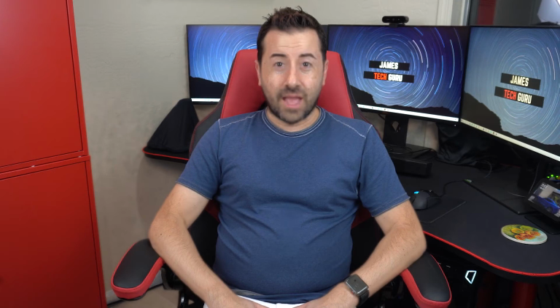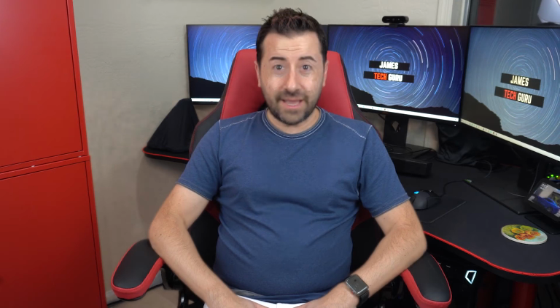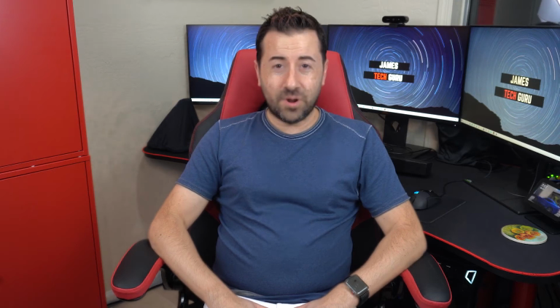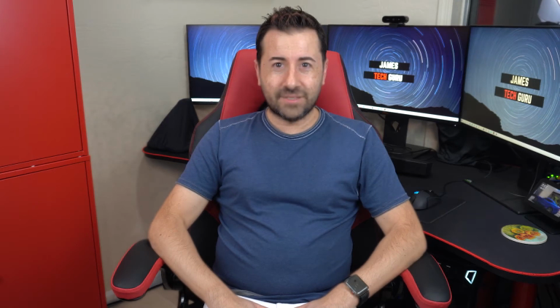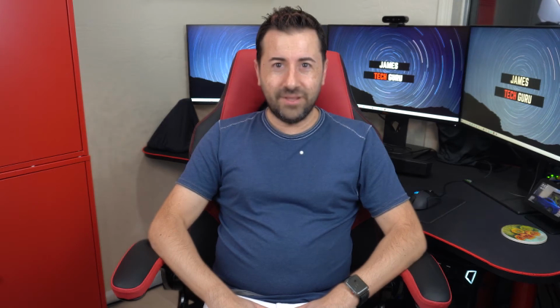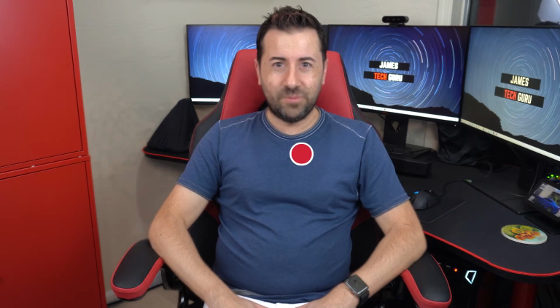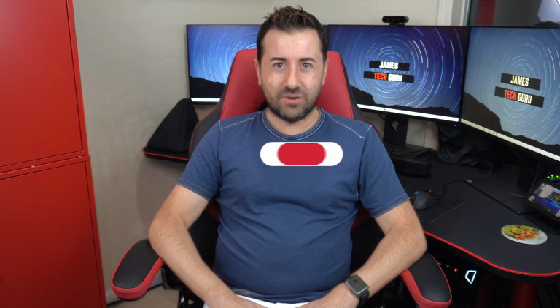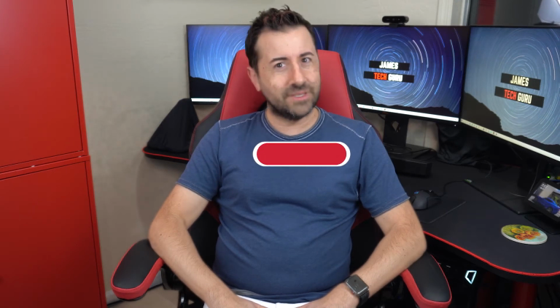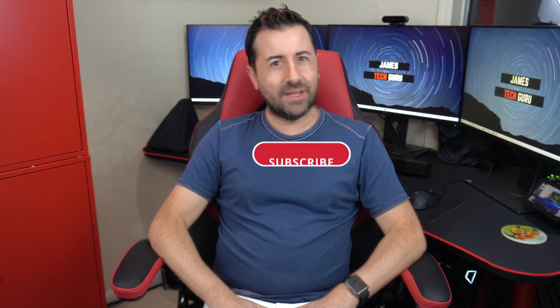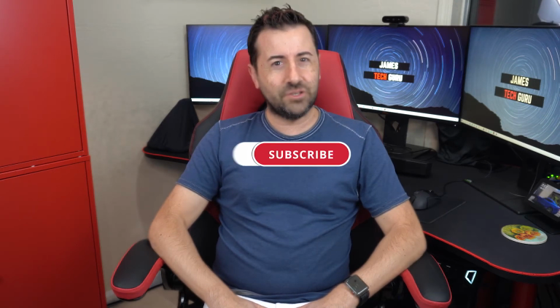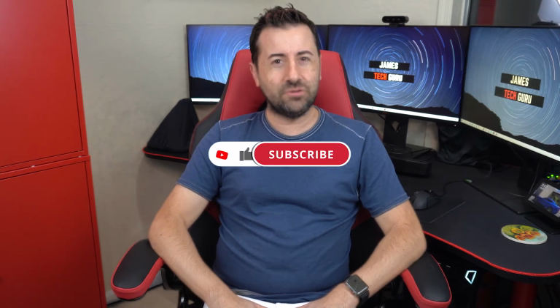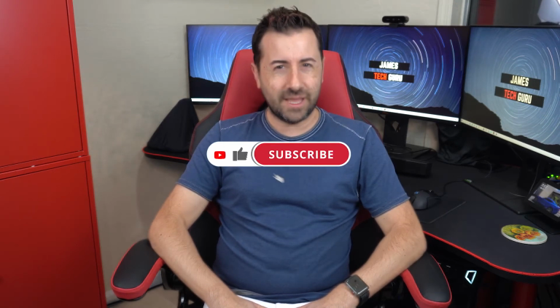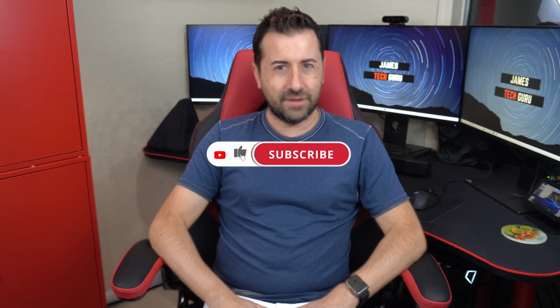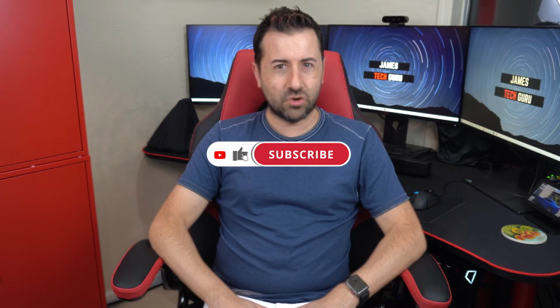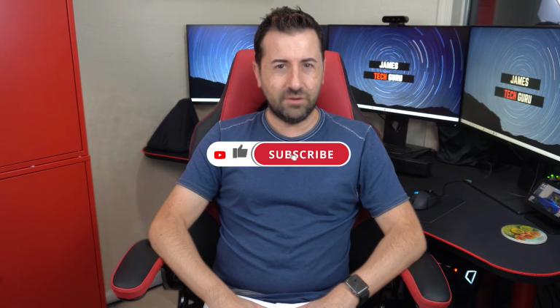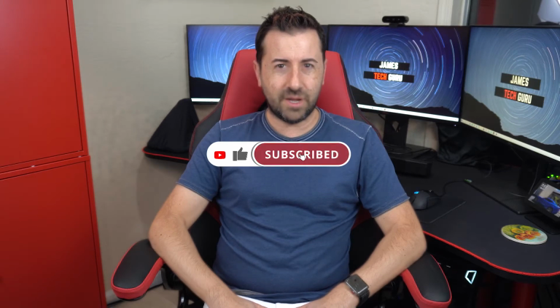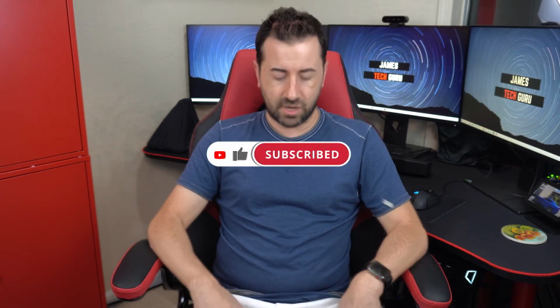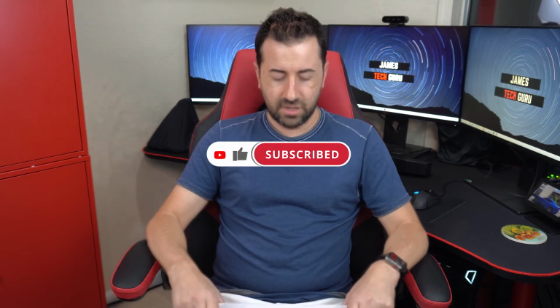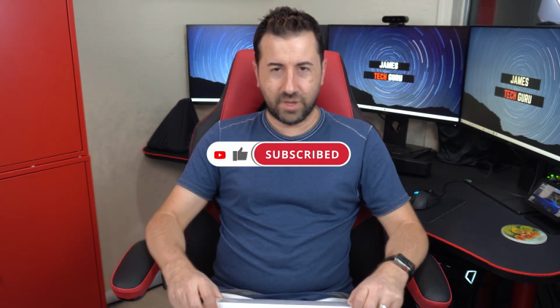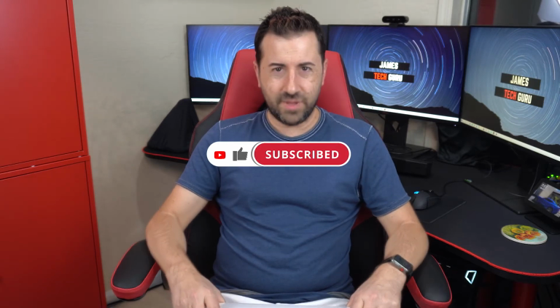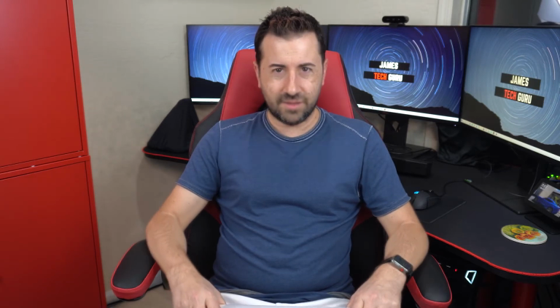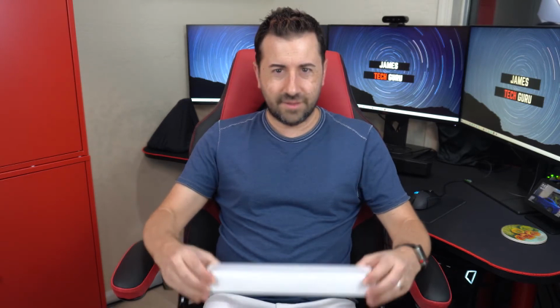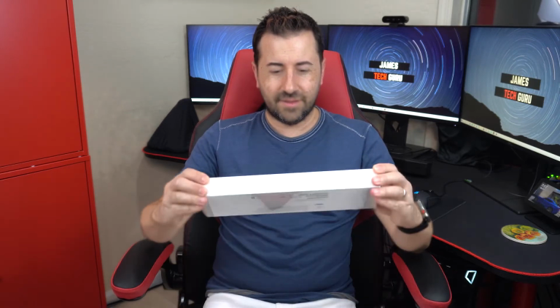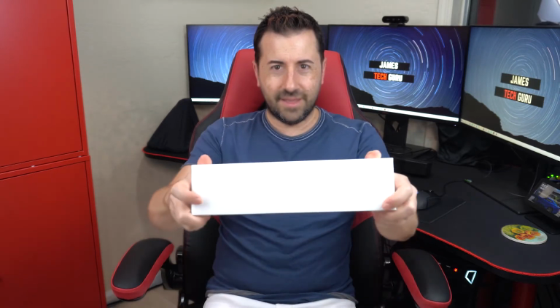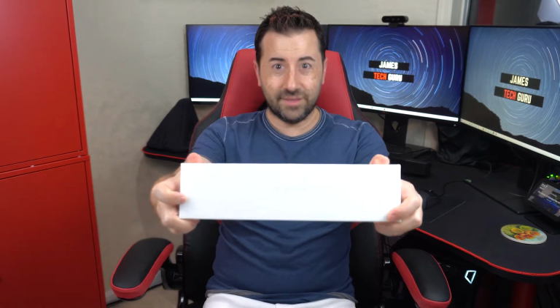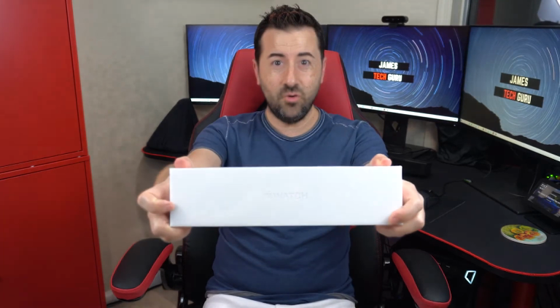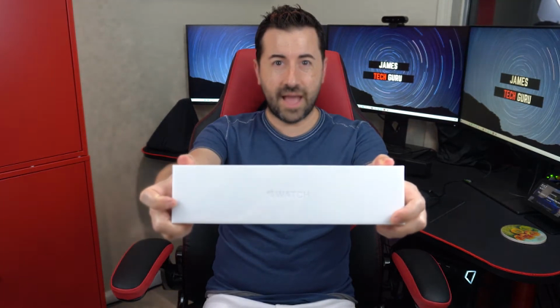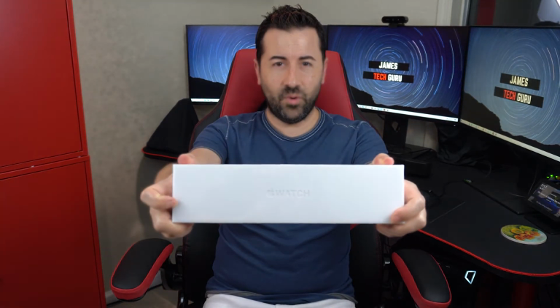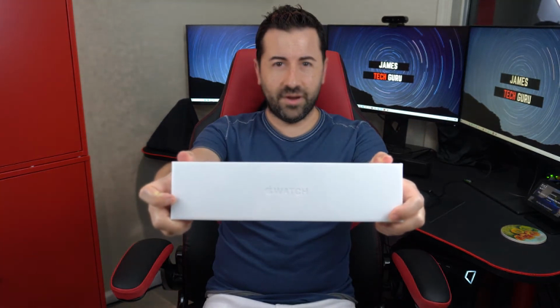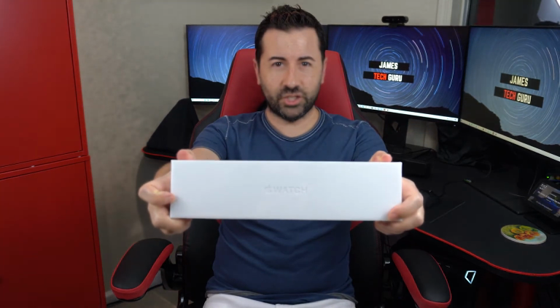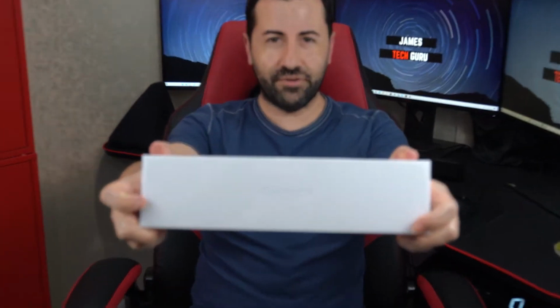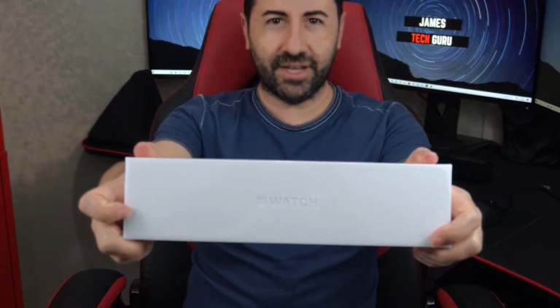Hey guys, welcome back to my YouTube channel. Guess what I have to show today — another unboxing. The new Apple Watch Series 6.